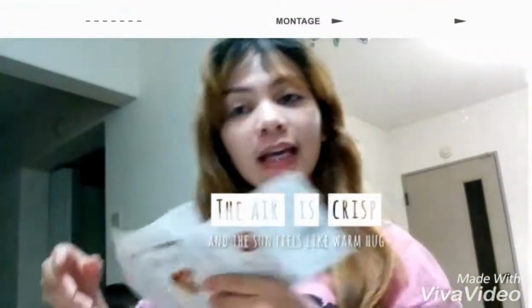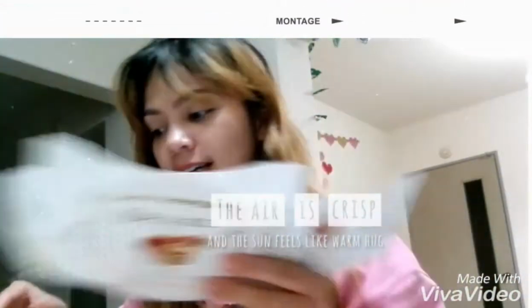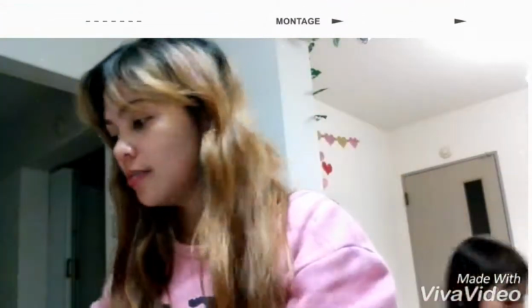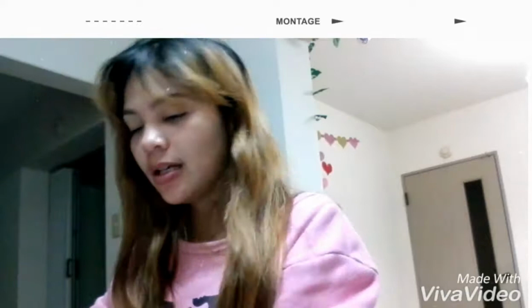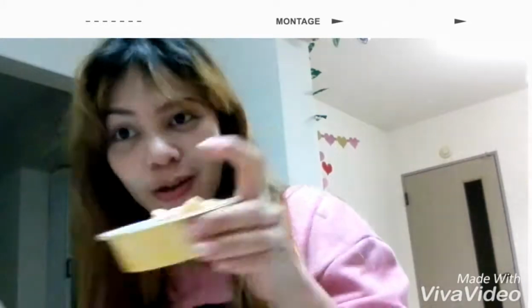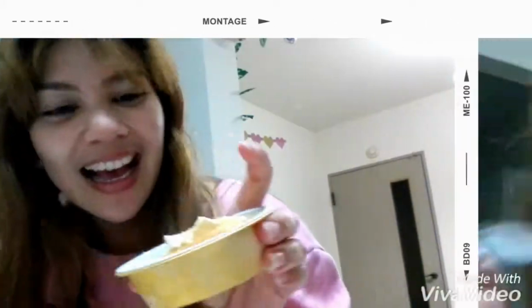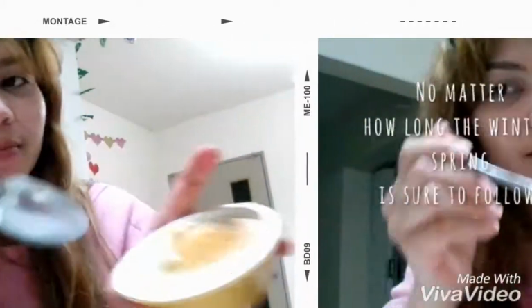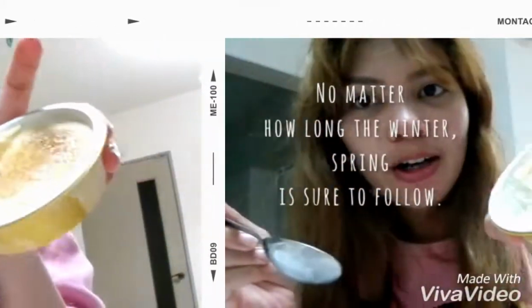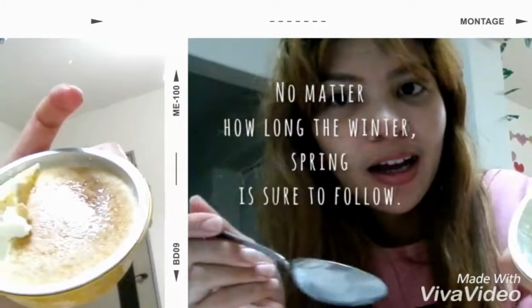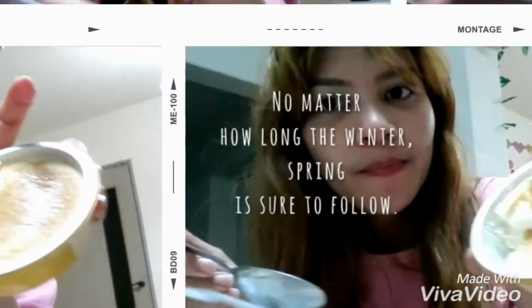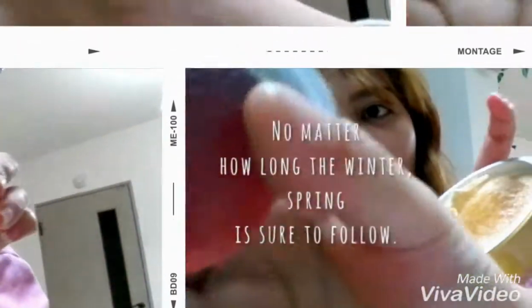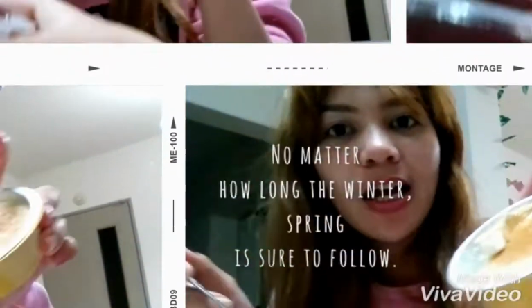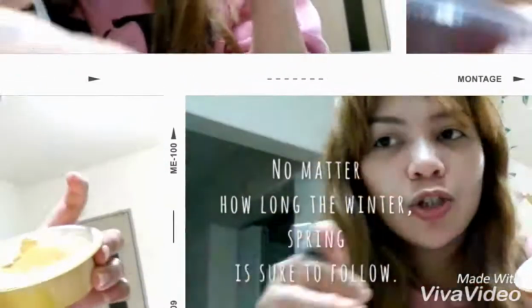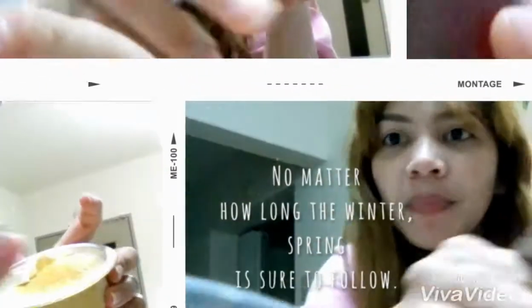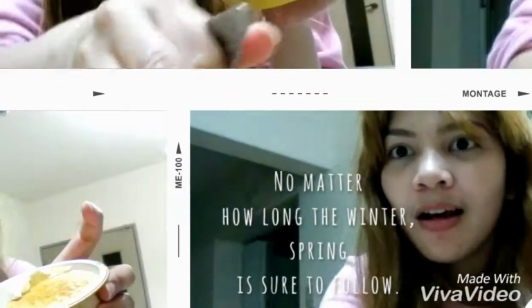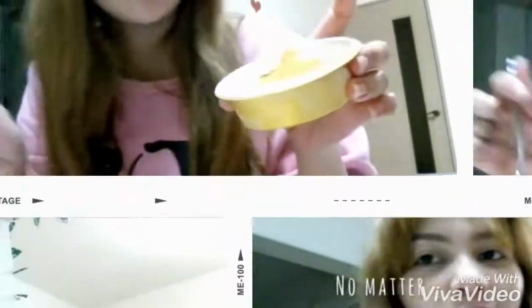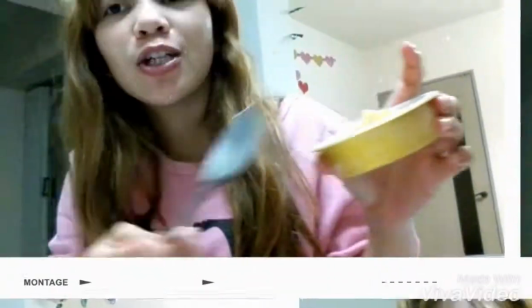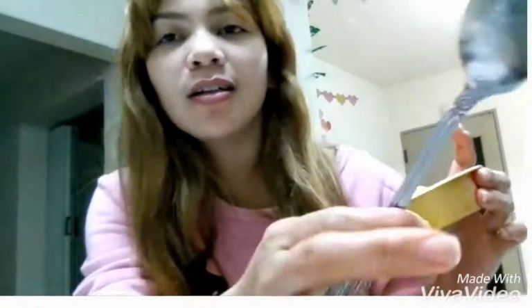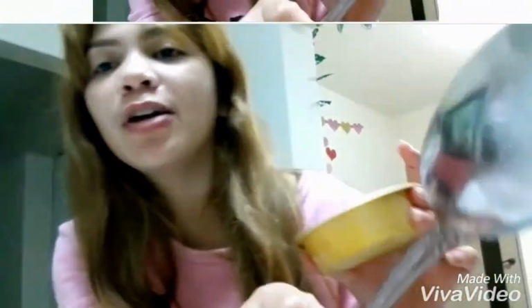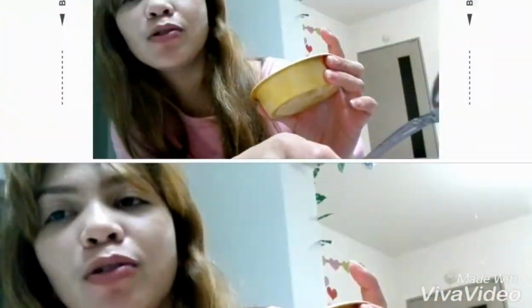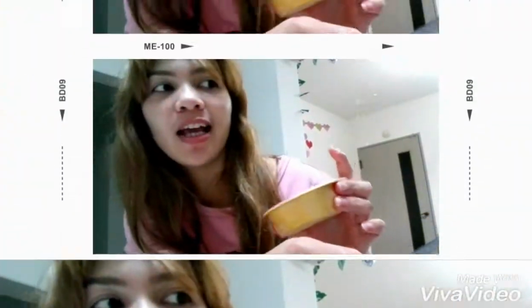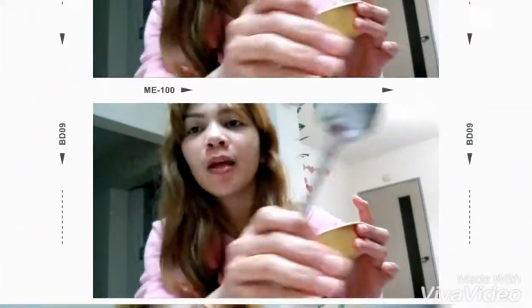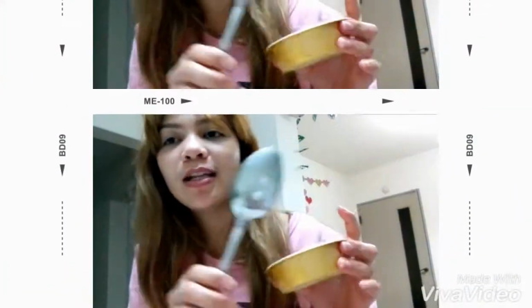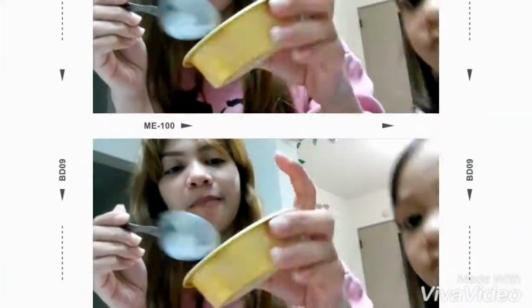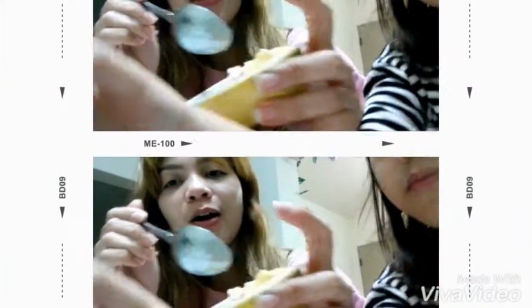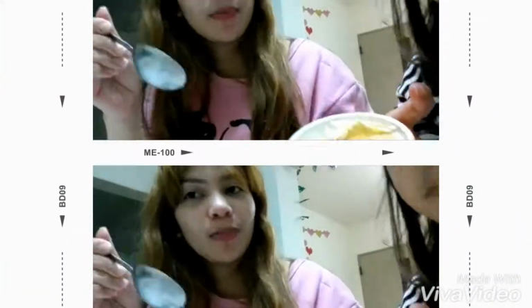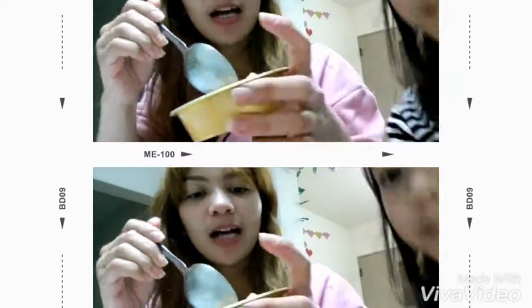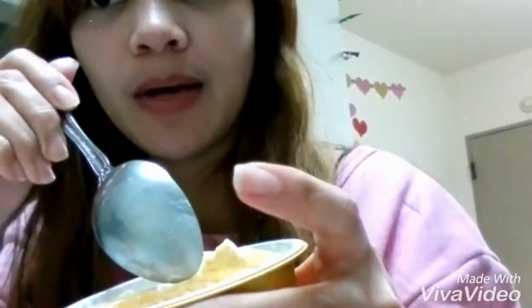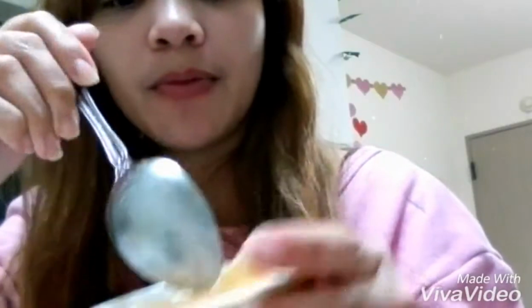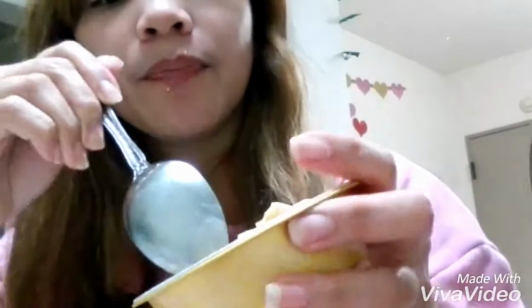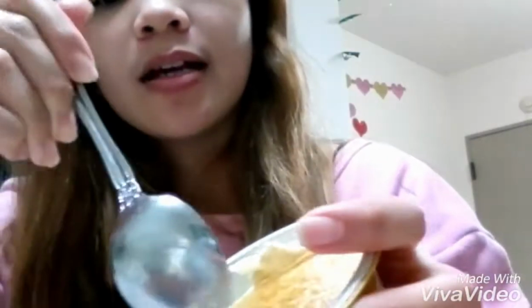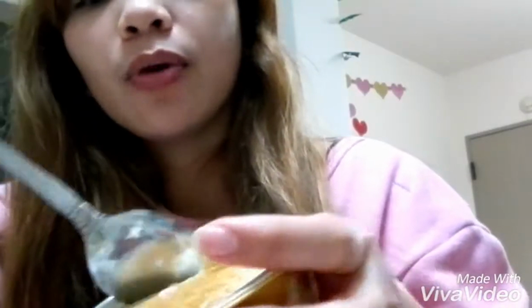Okay! See you later! This is the caramelized — oh wait! Ayumi is showing something! Maybe later. She will have a review about the jelly. Wait! Ayumi, I'll take it.